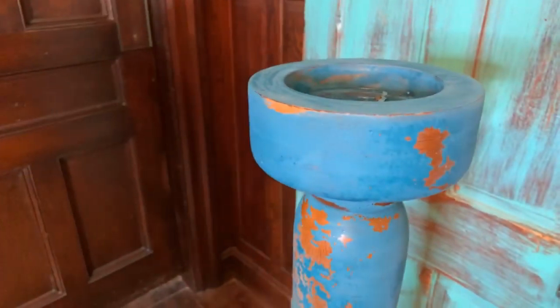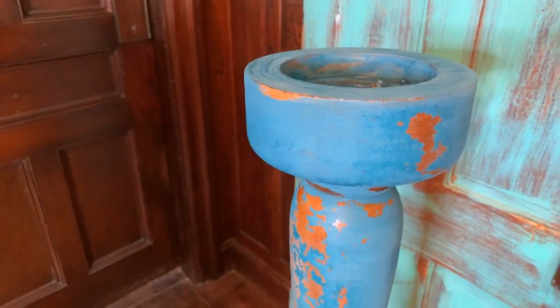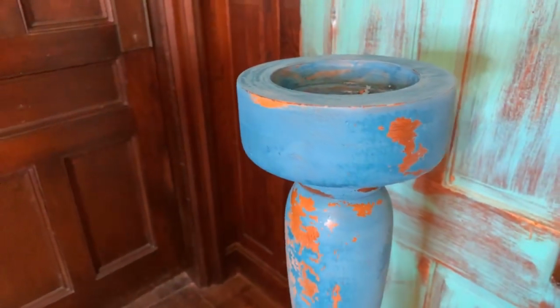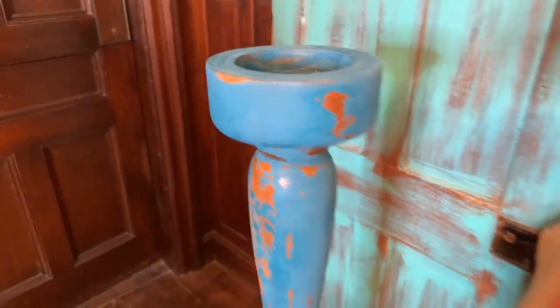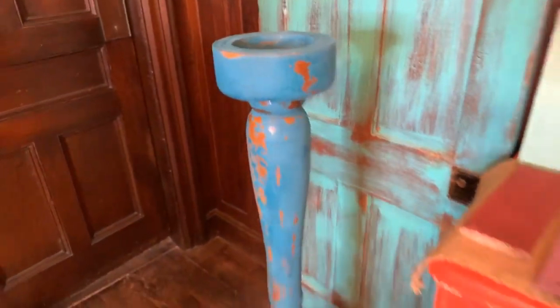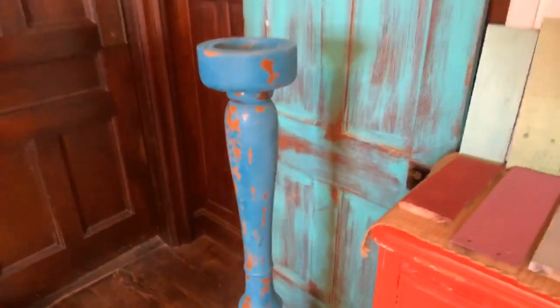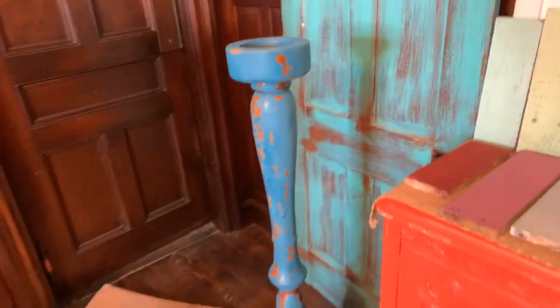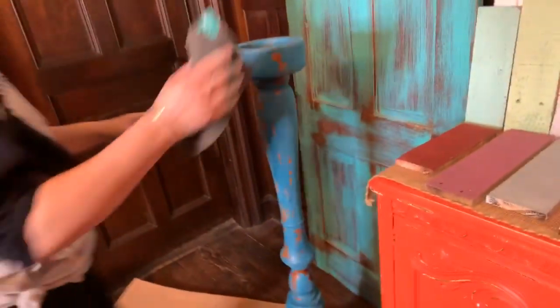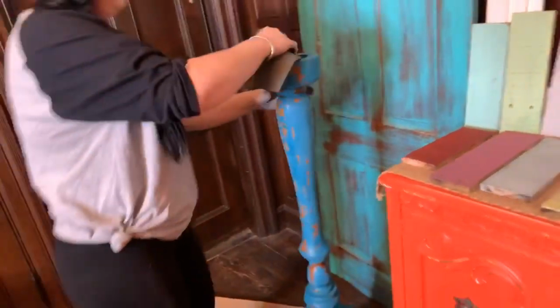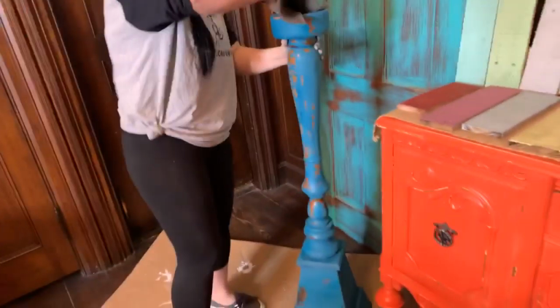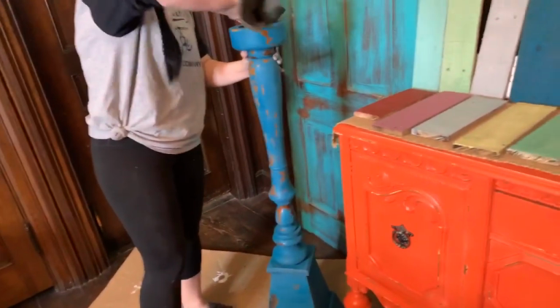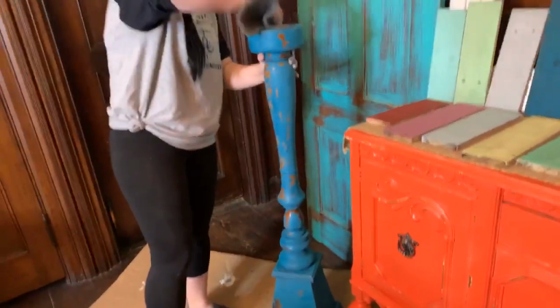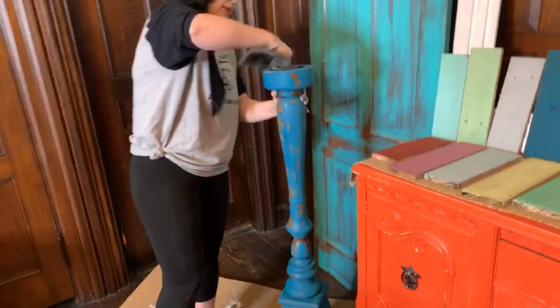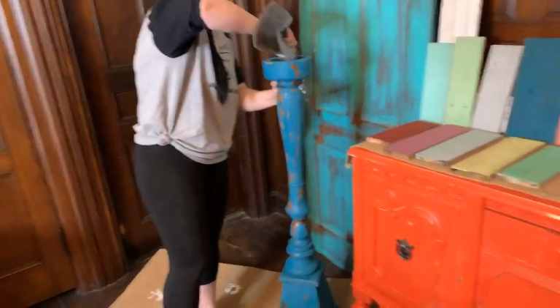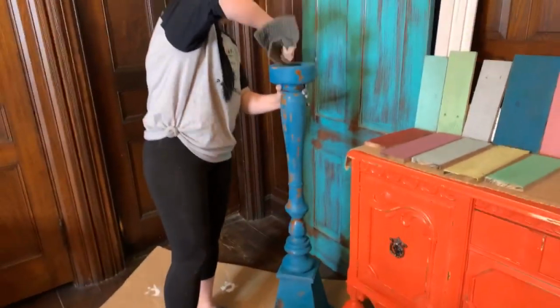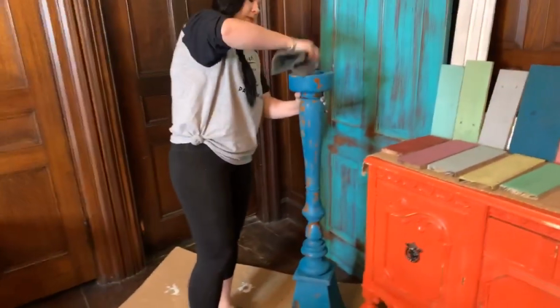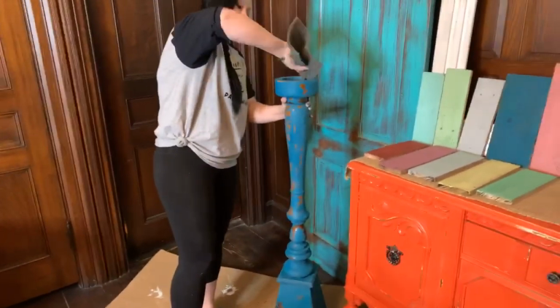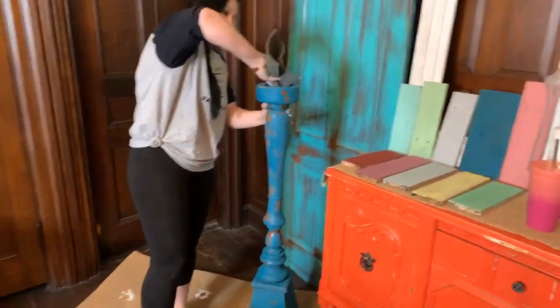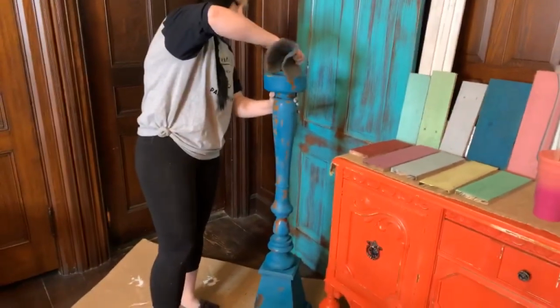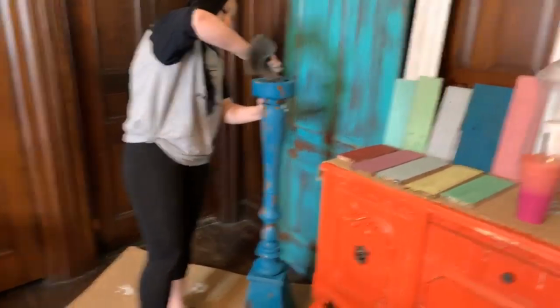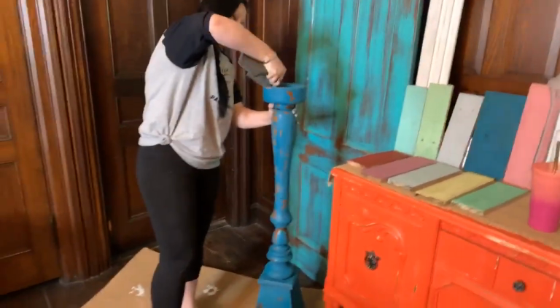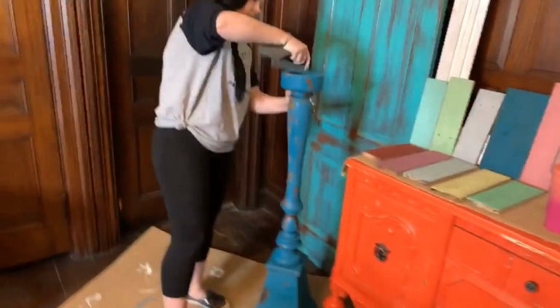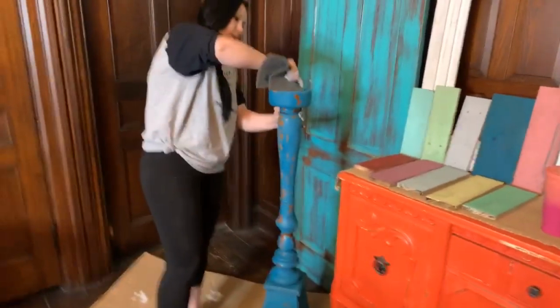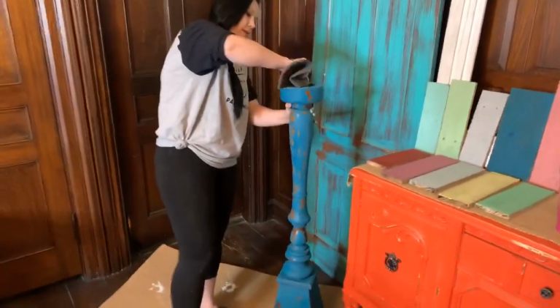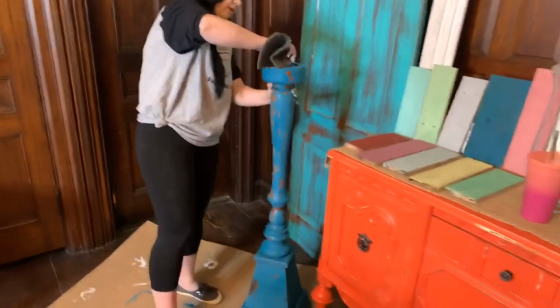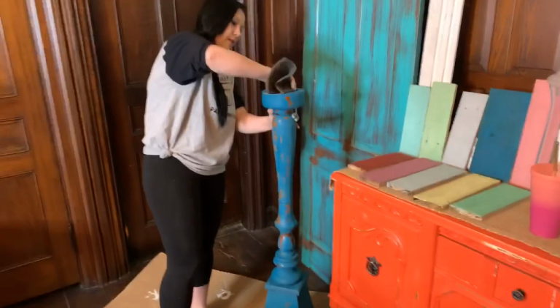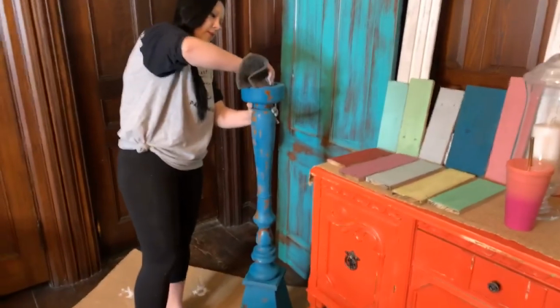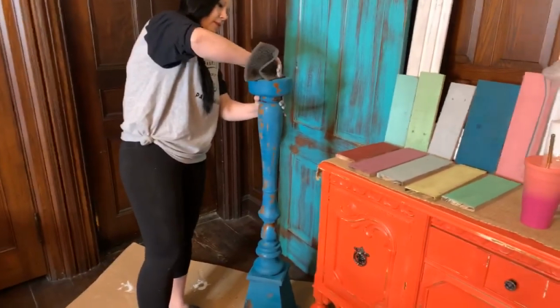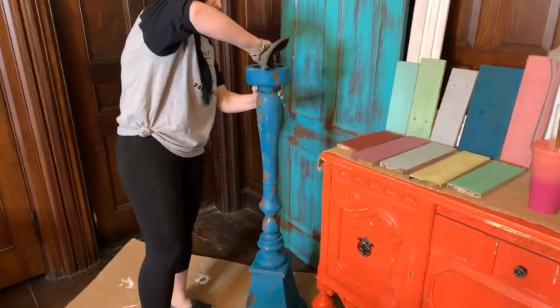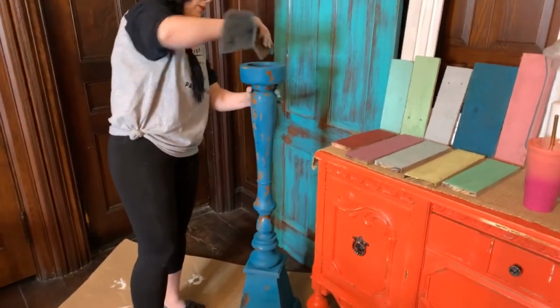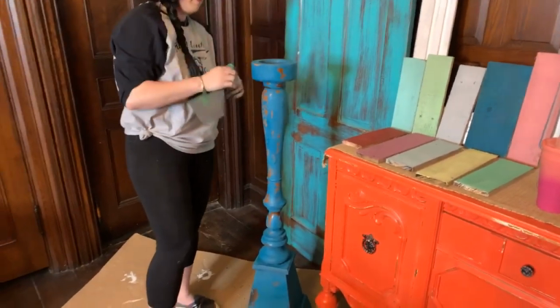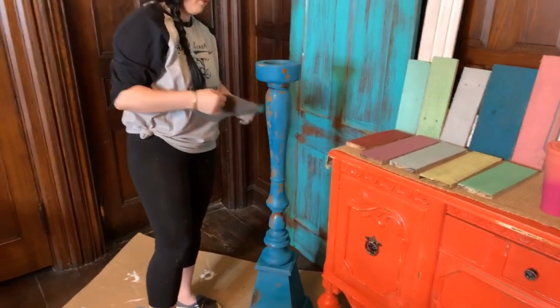I love the natural chipping — I don't want to add any of that aggressive distressing. I may have lost all functionality of my fine motor skills, so we'll have to see when I try to climb the stairs to go to bed tonight.